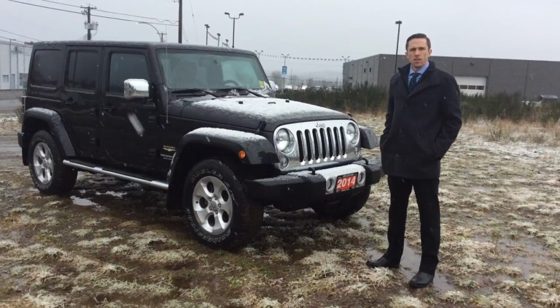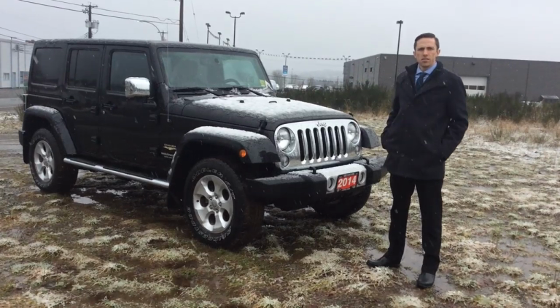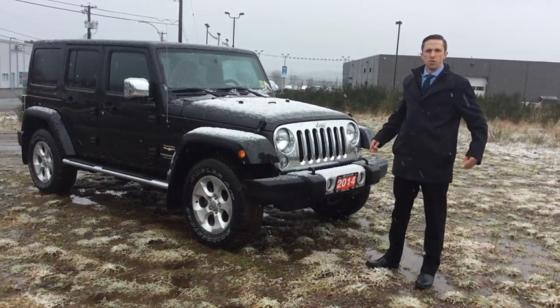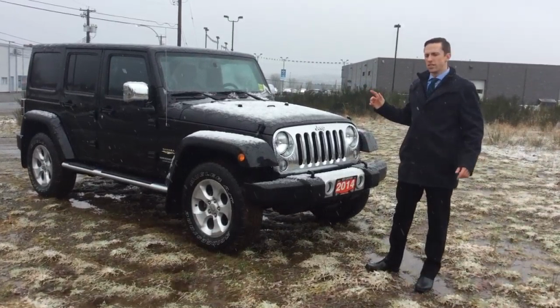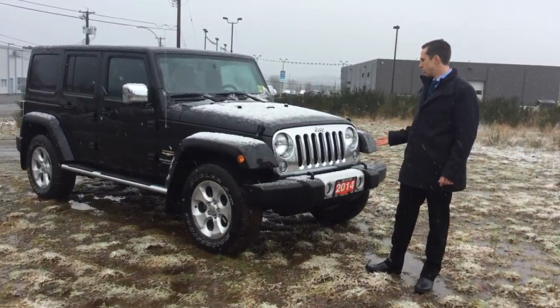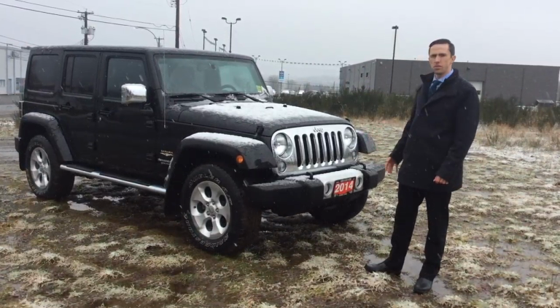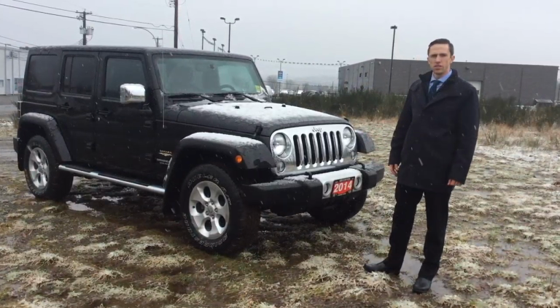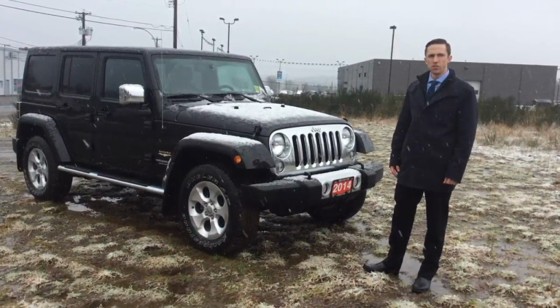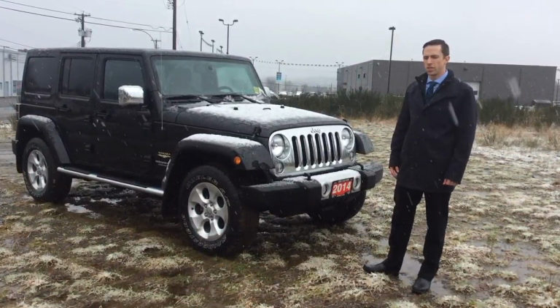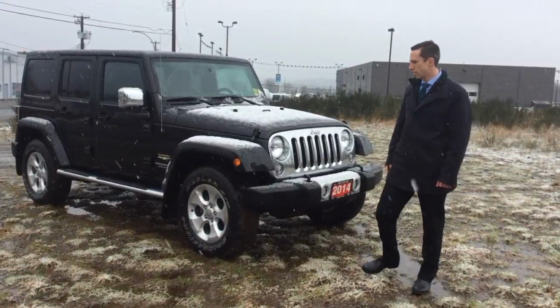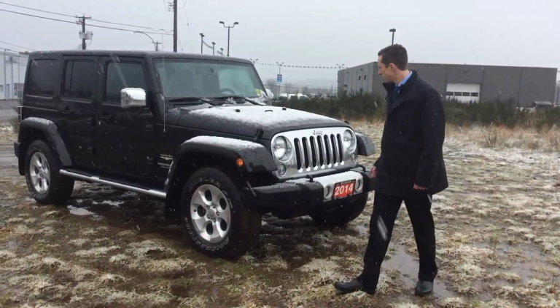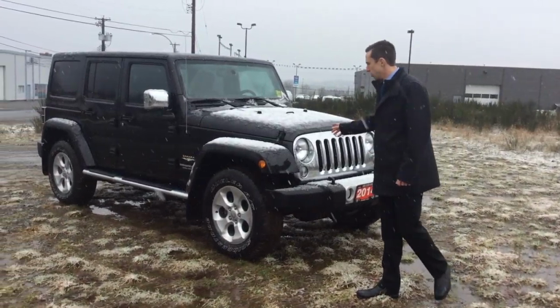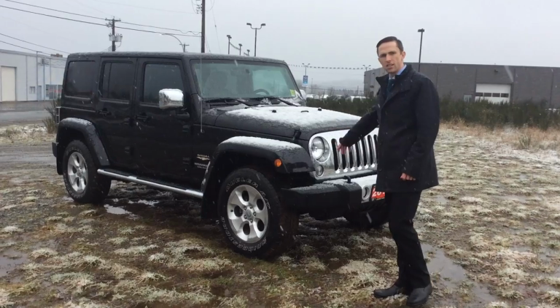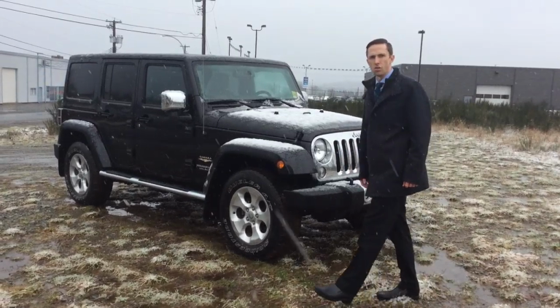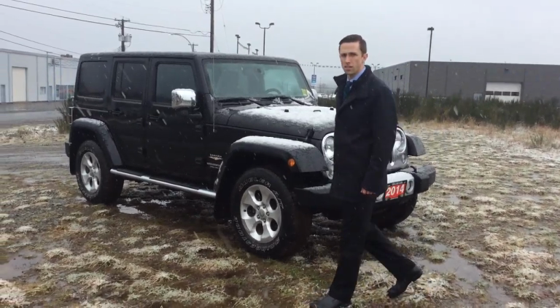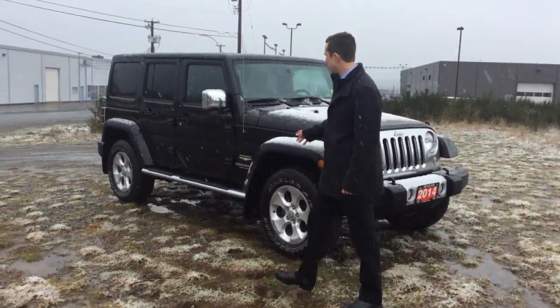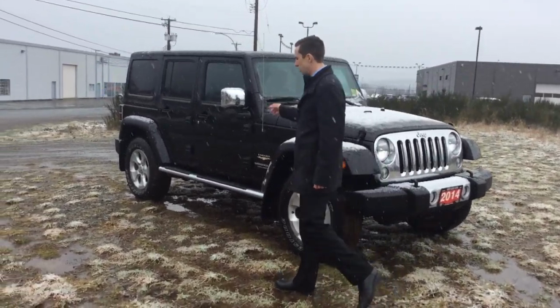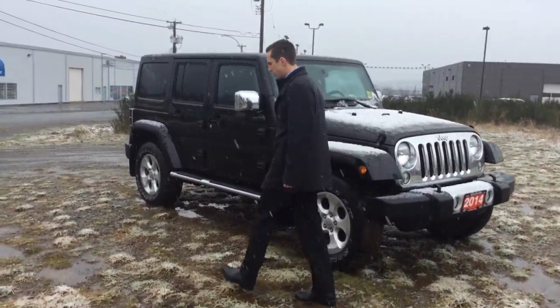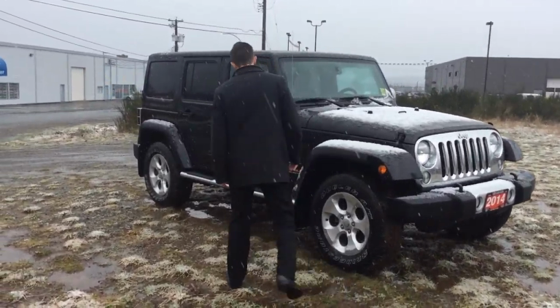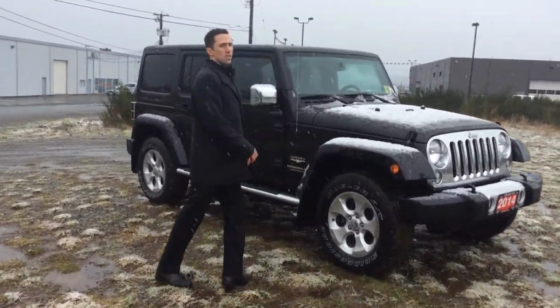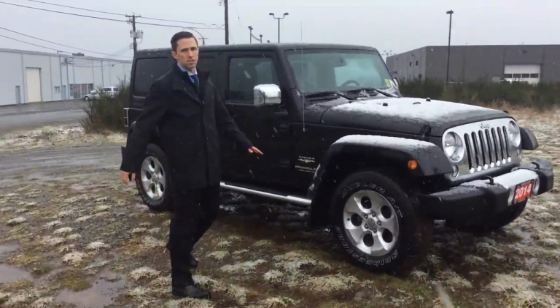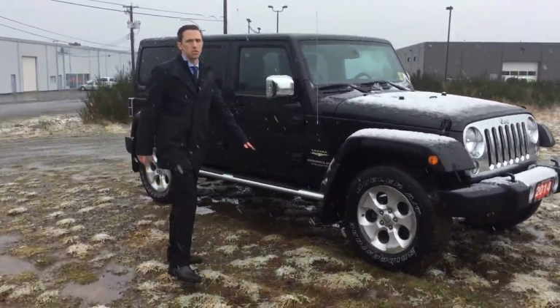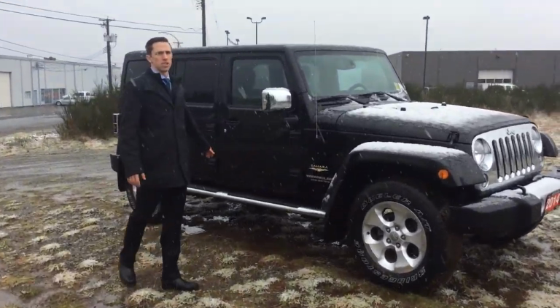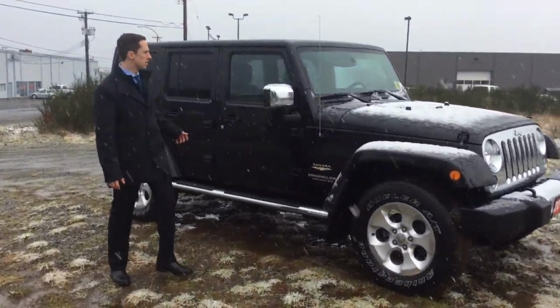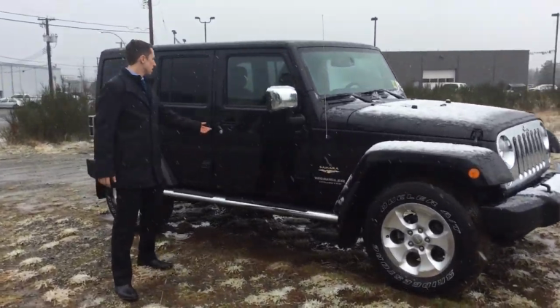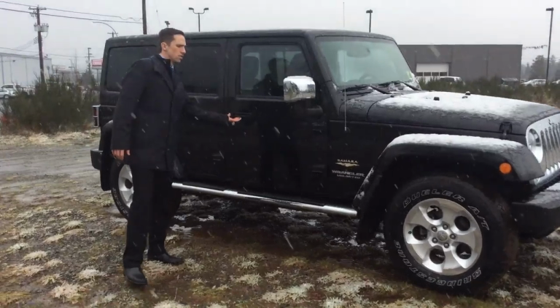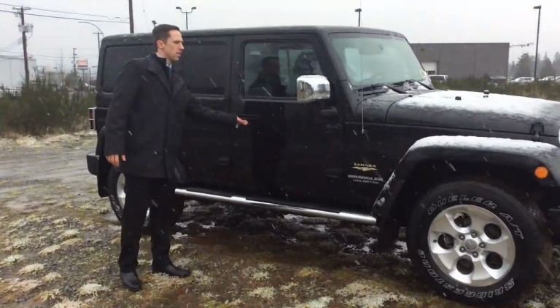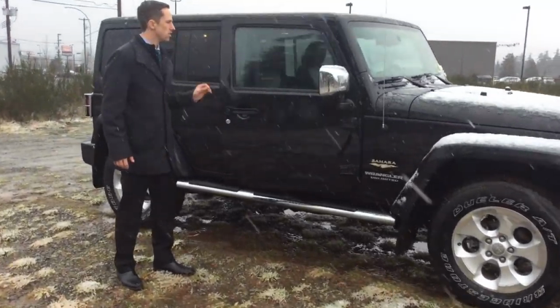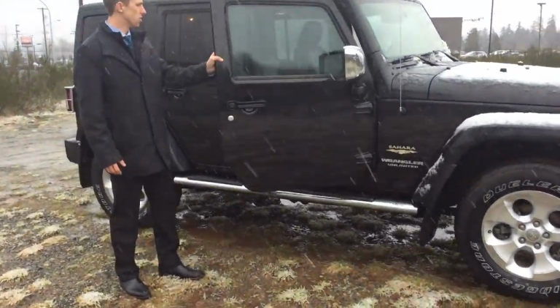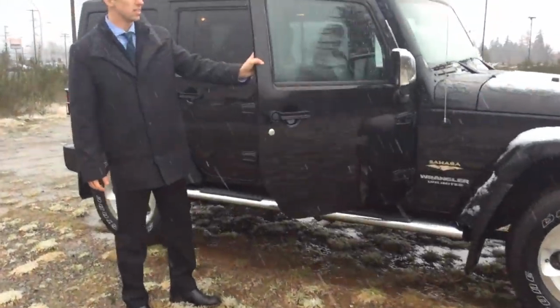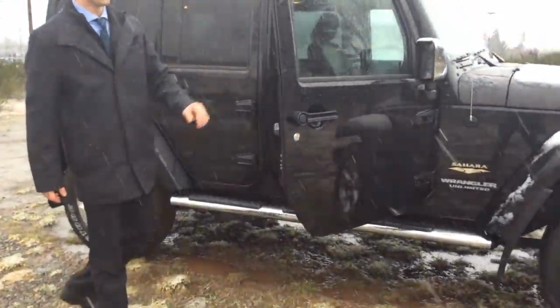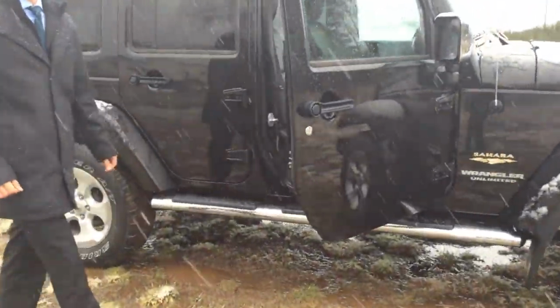Hi there, Russell here from North Island Nissan showing you this 2014 four-door JK Sahara. You'll notice it has the chrome accent on the grille as well as the mirrors, a nice chrome tubular sidestep, and if you look inside you'll notice that there's leather.